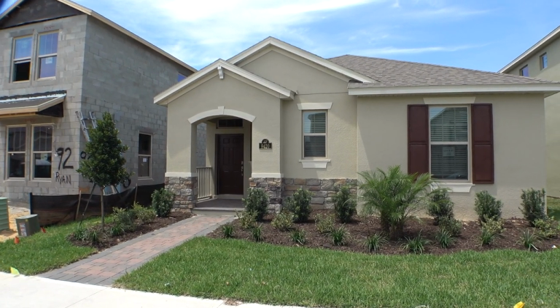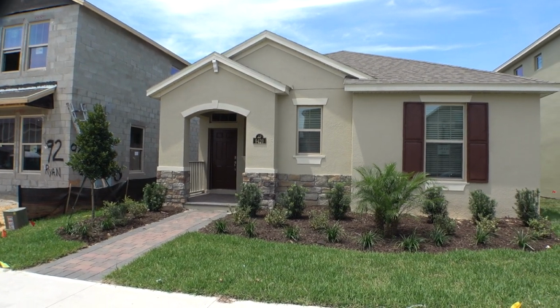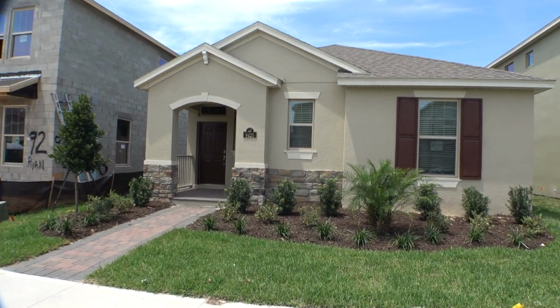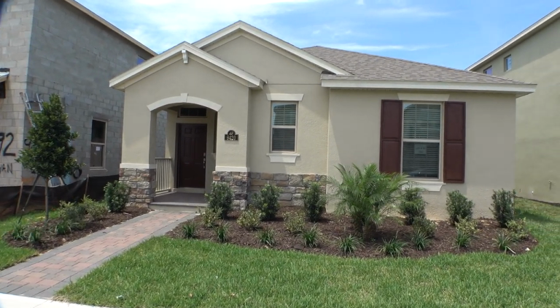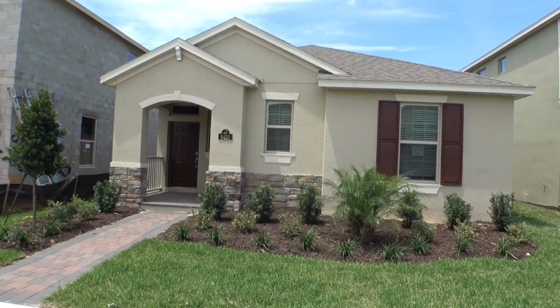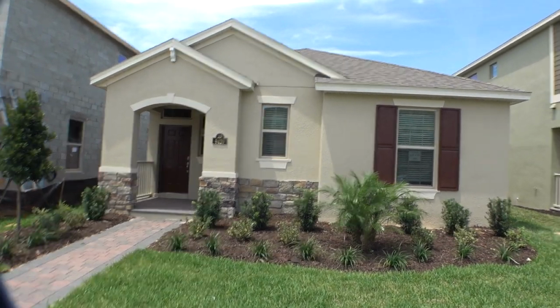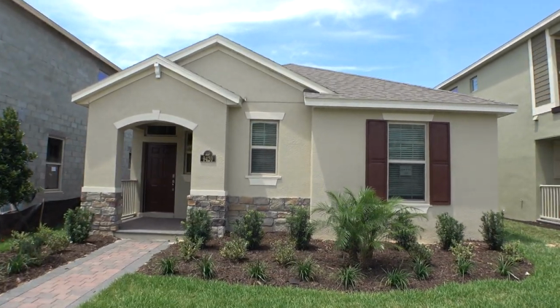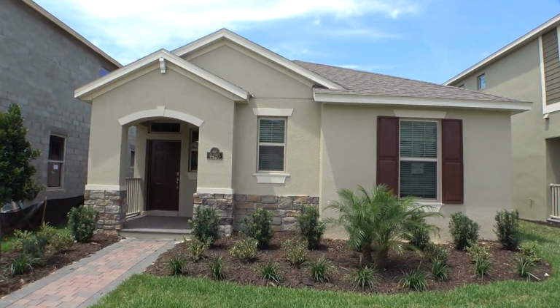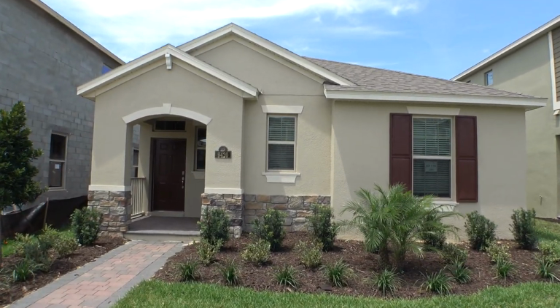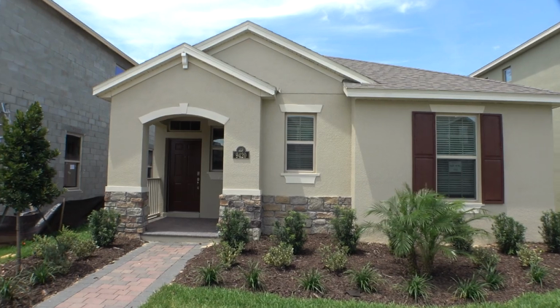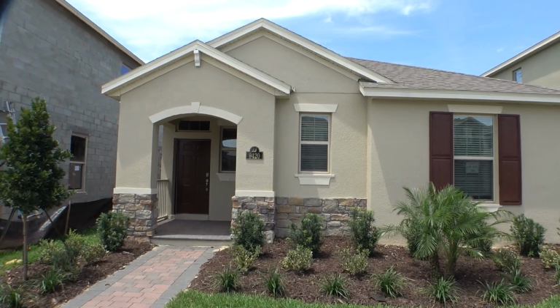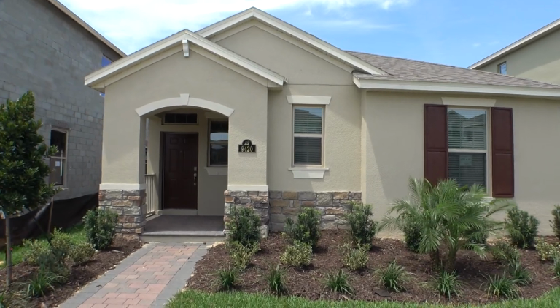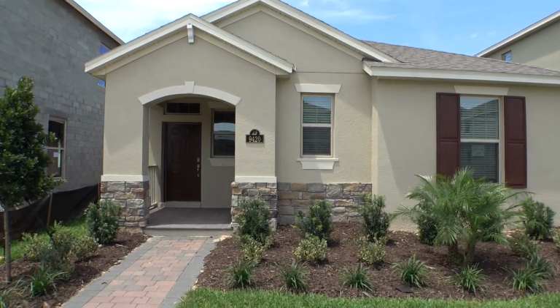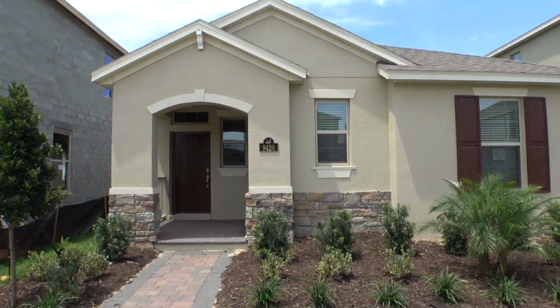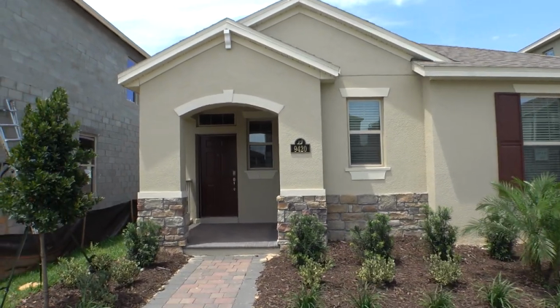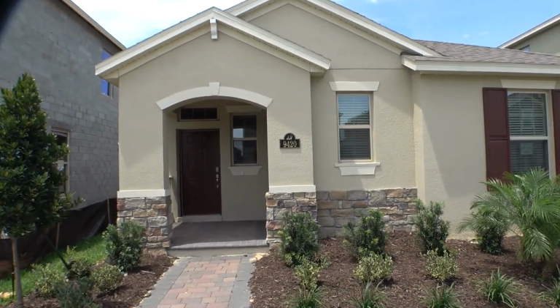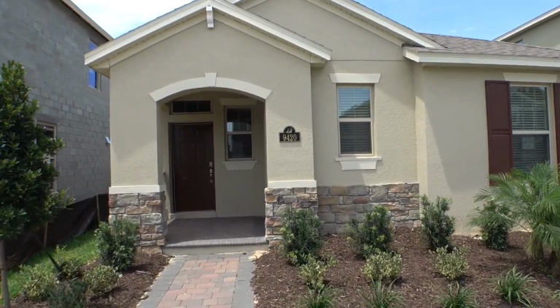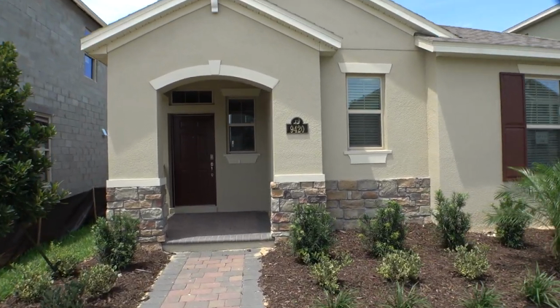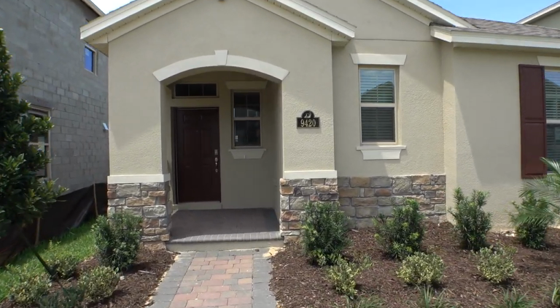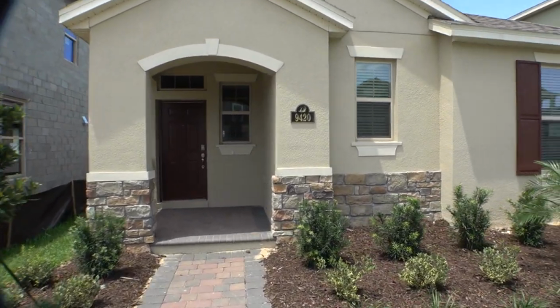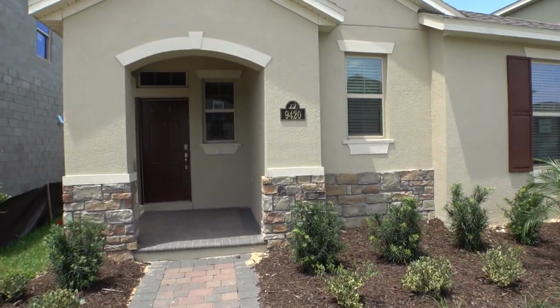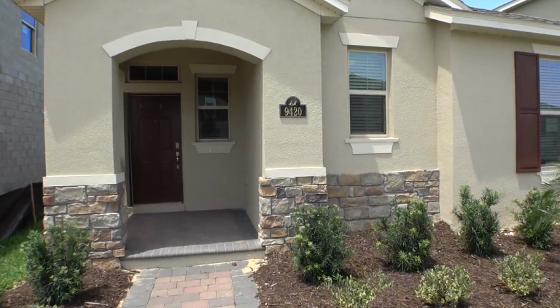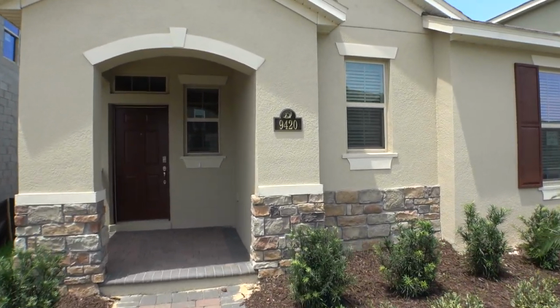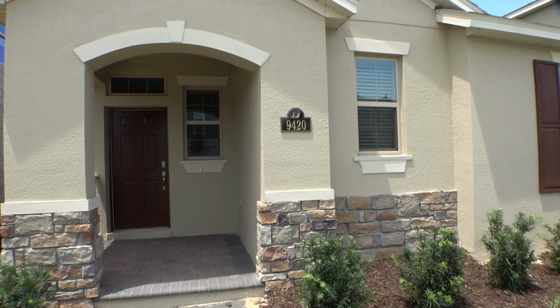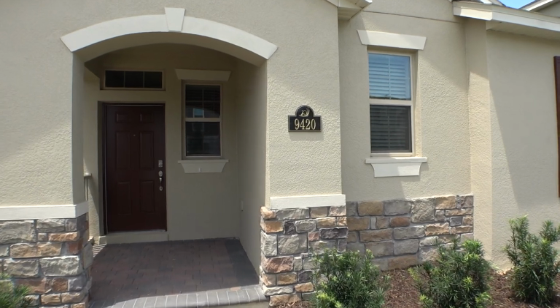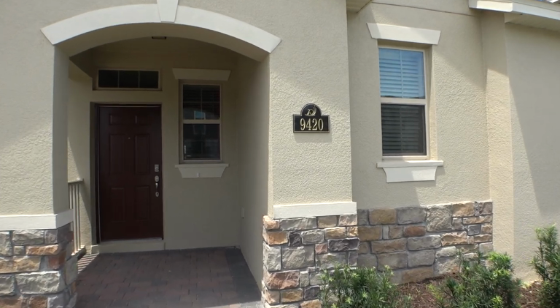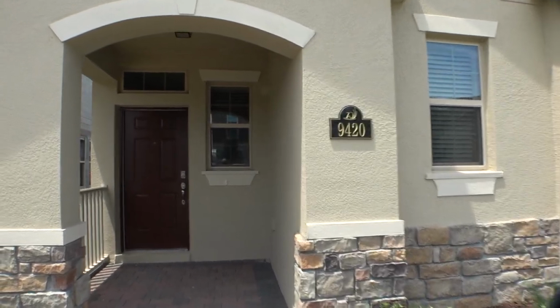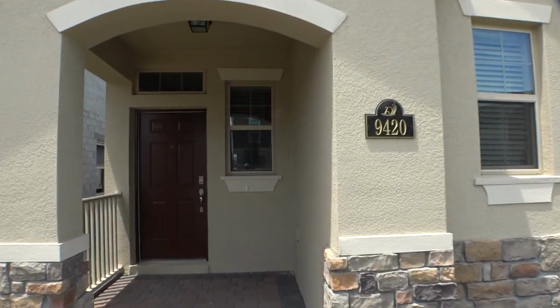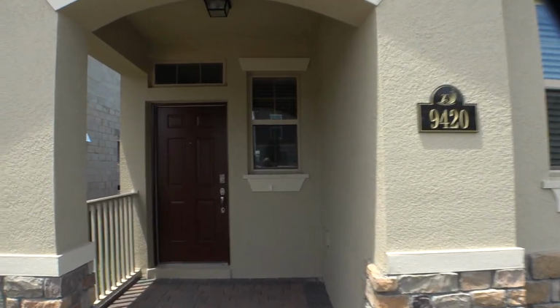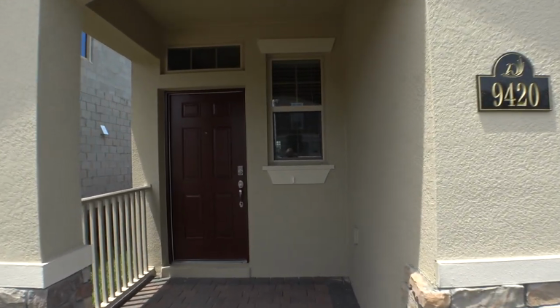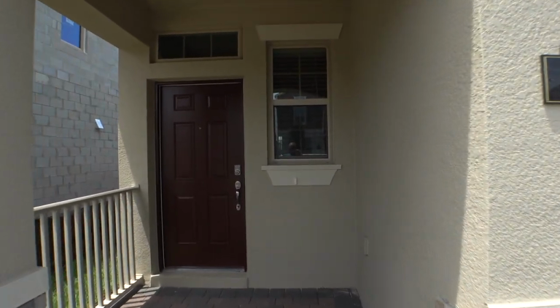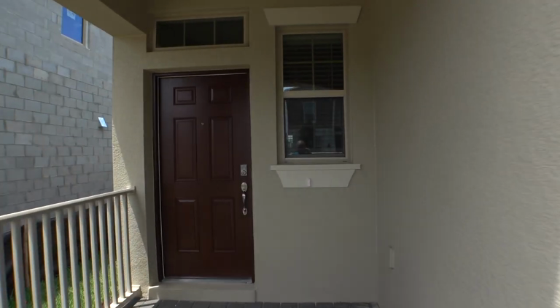Right now we are over at Waterlay, which is over in Winter Garden. I'll show you this home, which is a three-bedroom home. Let's go inside and have a look.